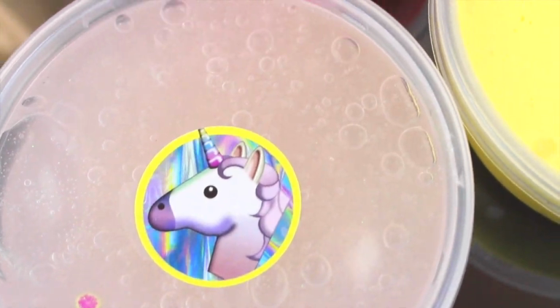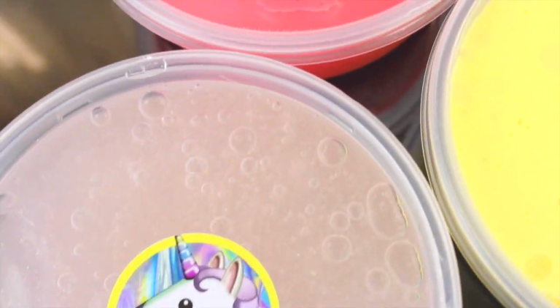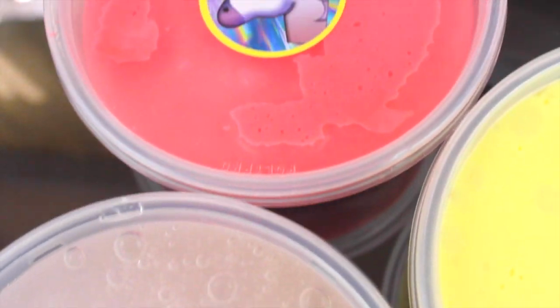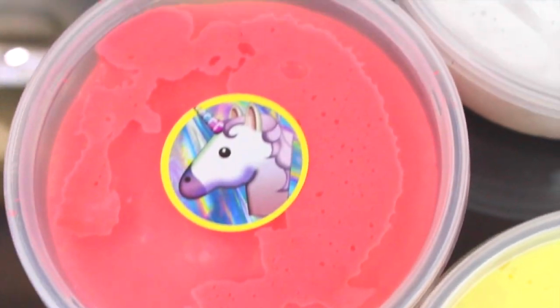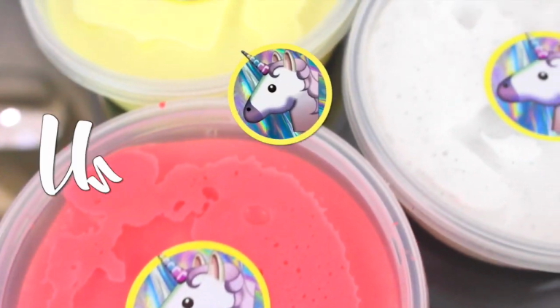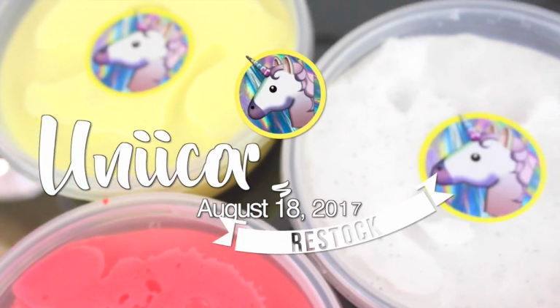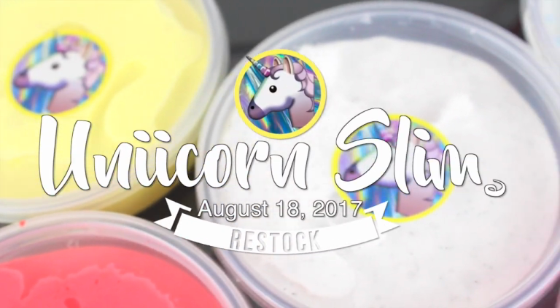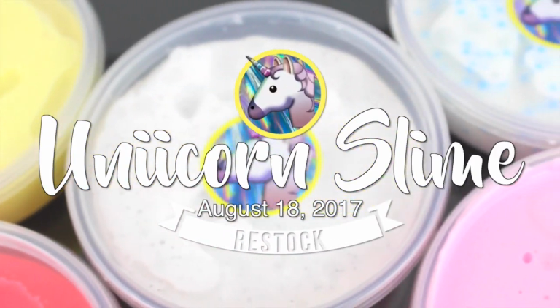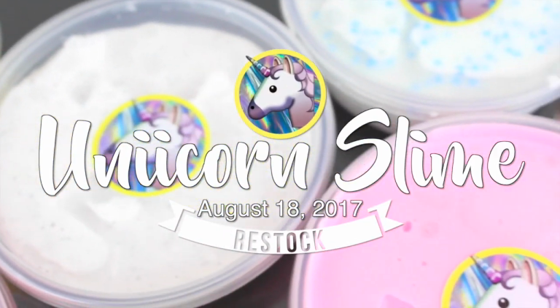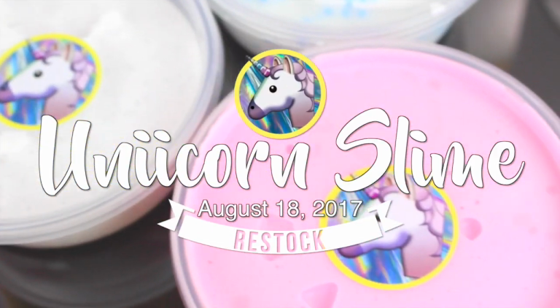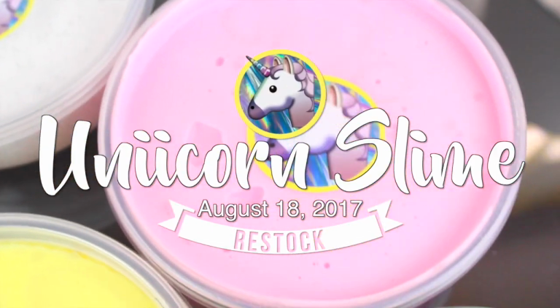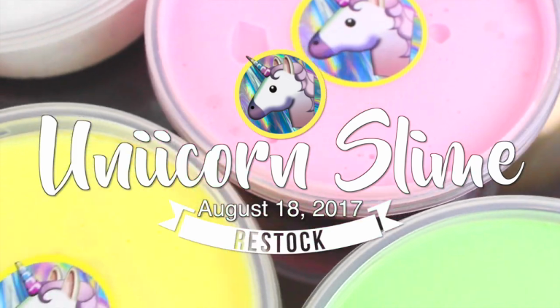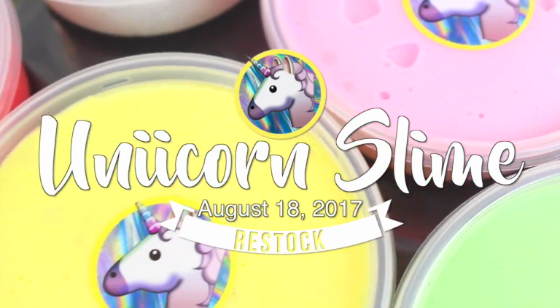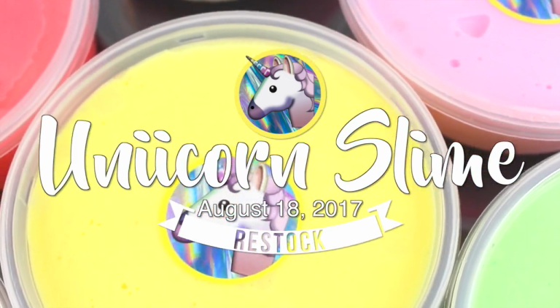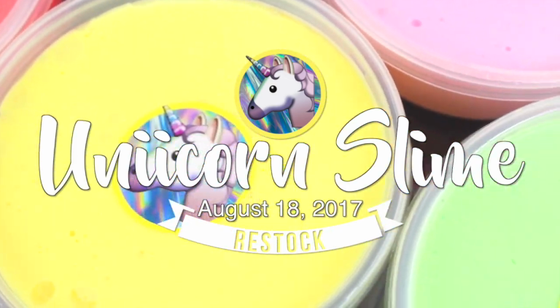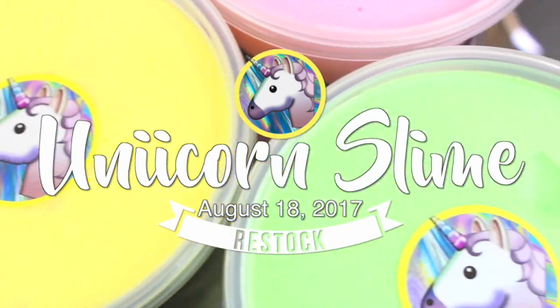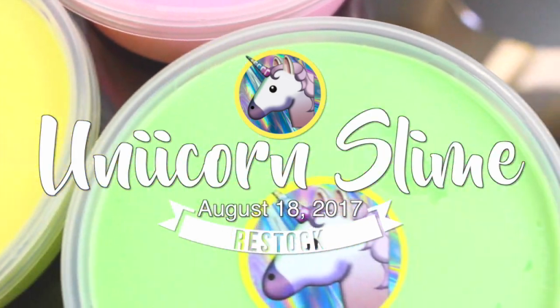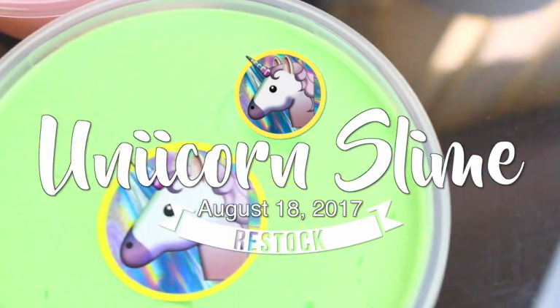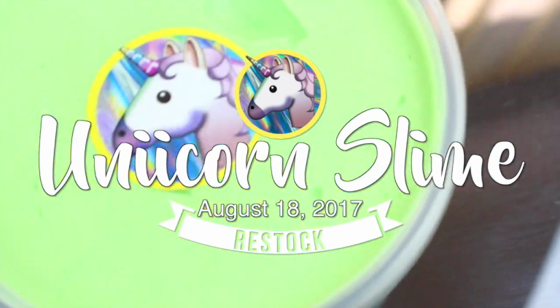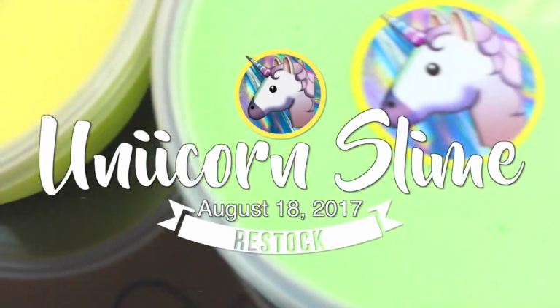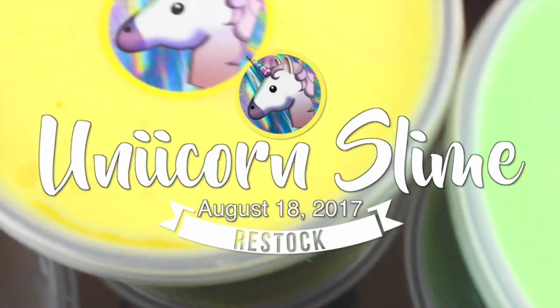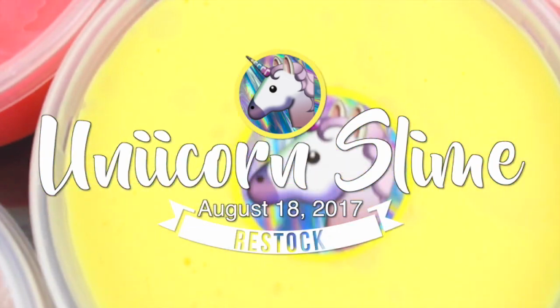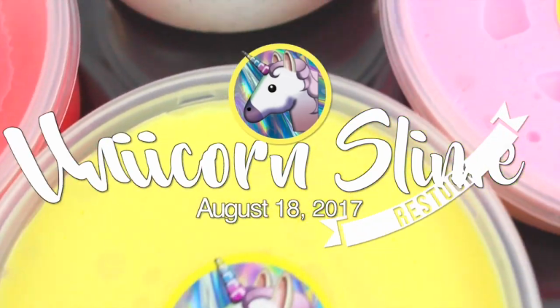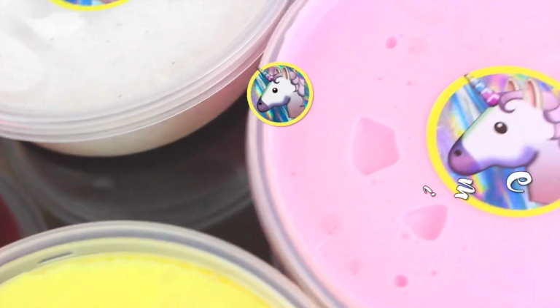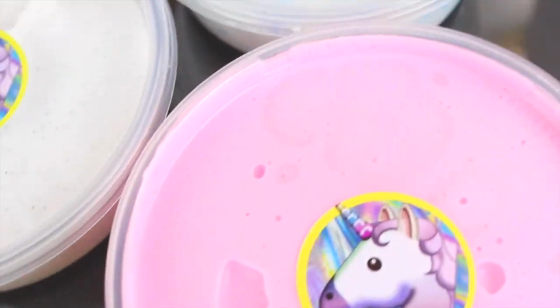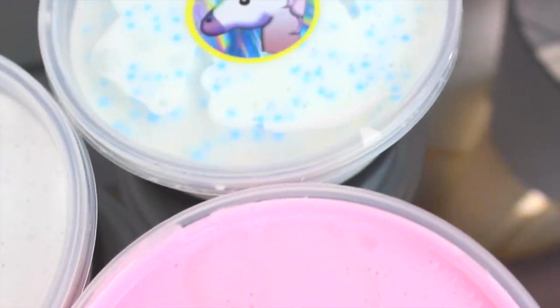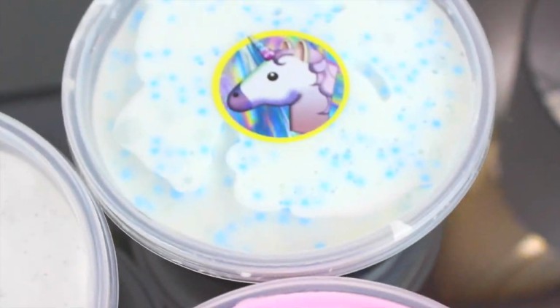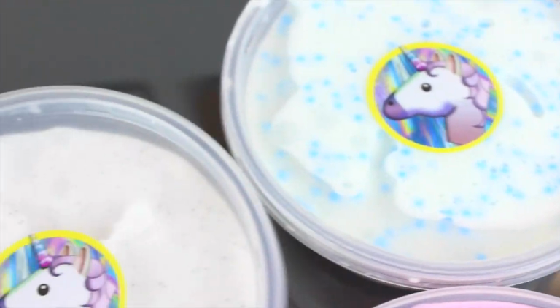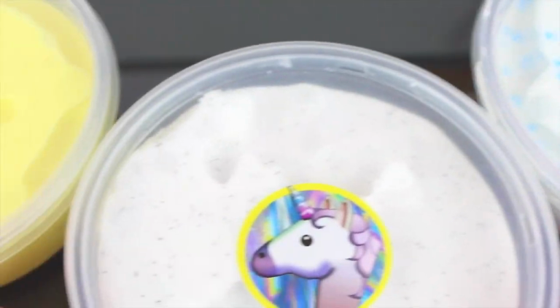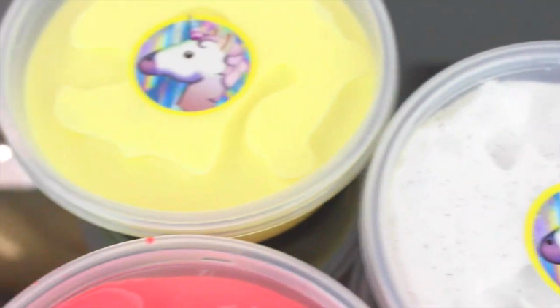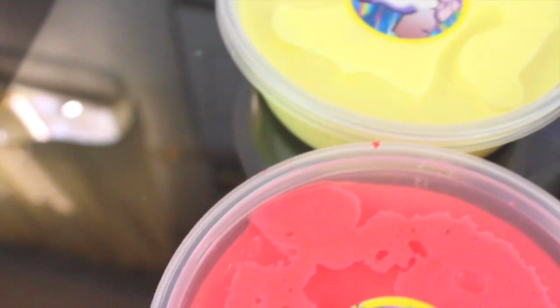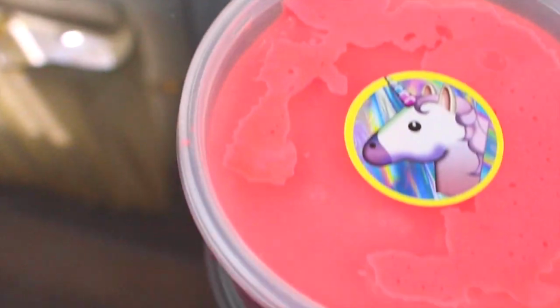What's up everyone, welcome back to my channel! Today I'm back with a brand new restocking video and I'm super excited for this one. I'm so sorry that this is really late, but my slime shop is restocked now so go check it out and let's get started.